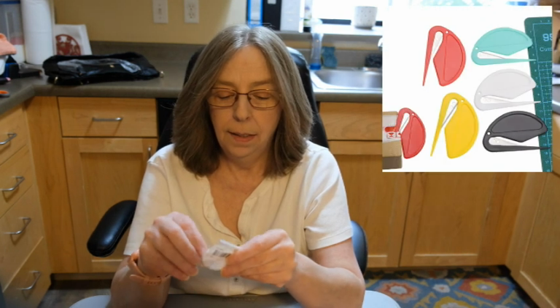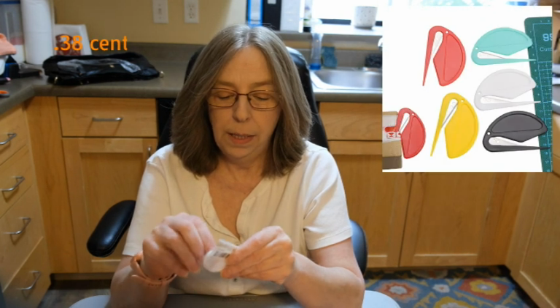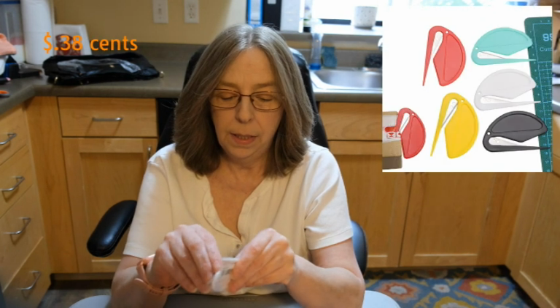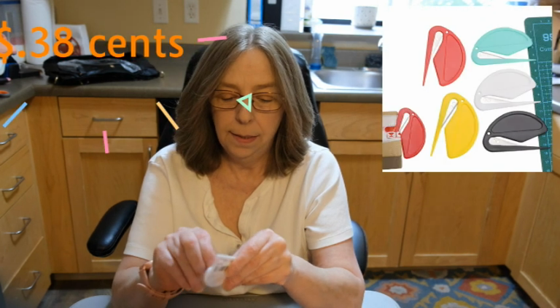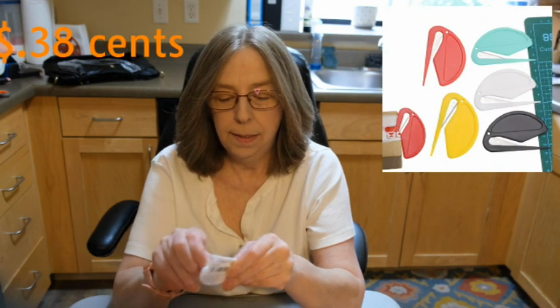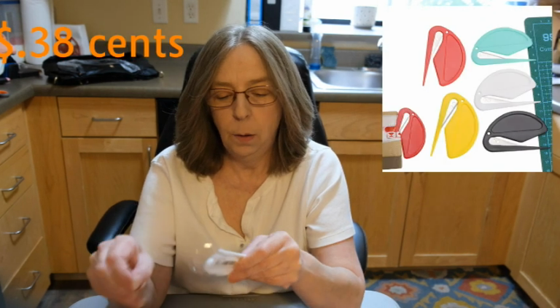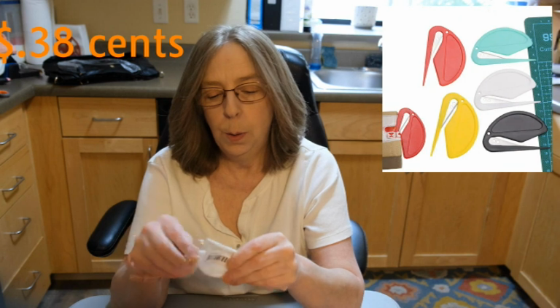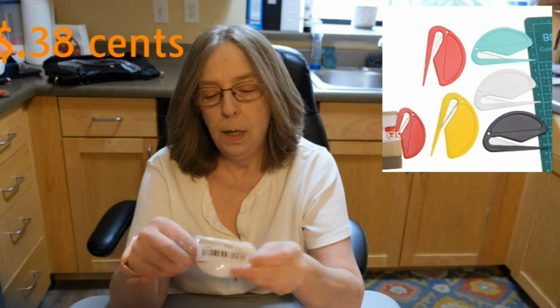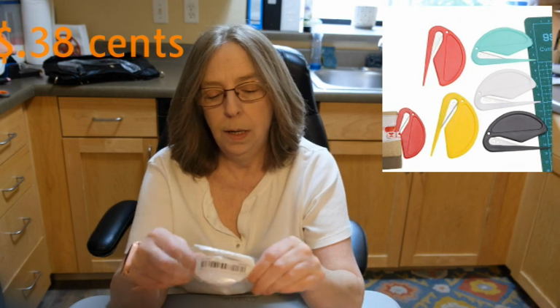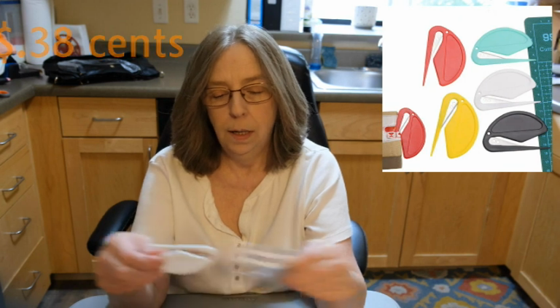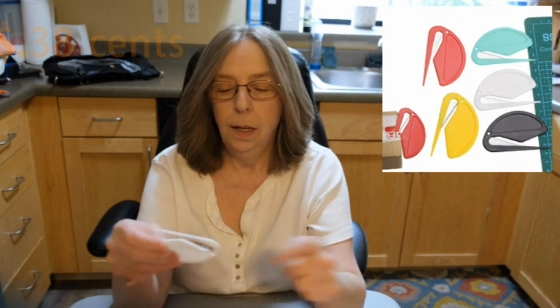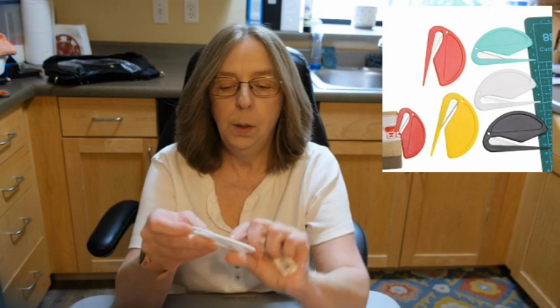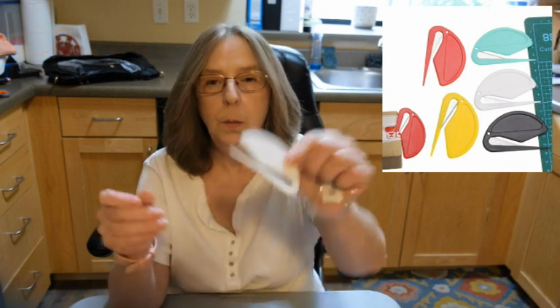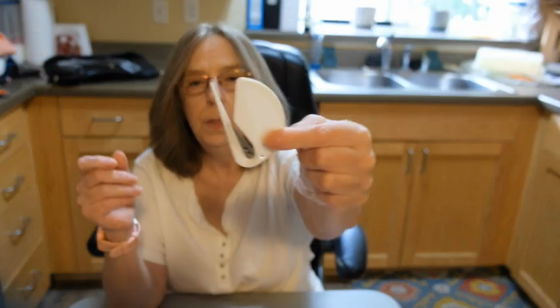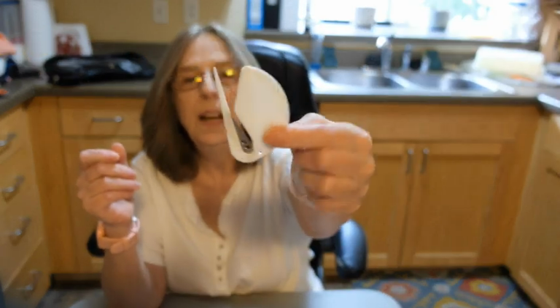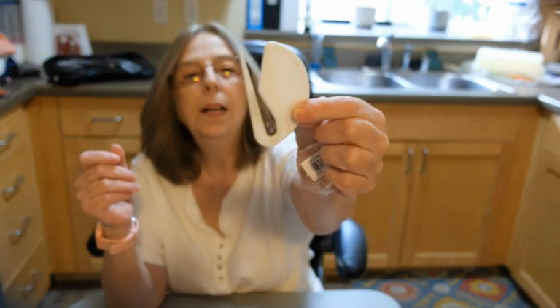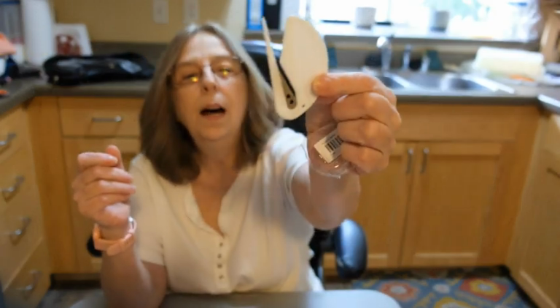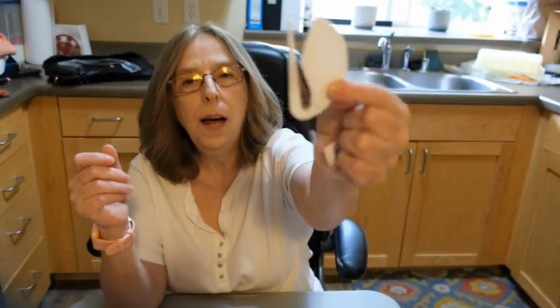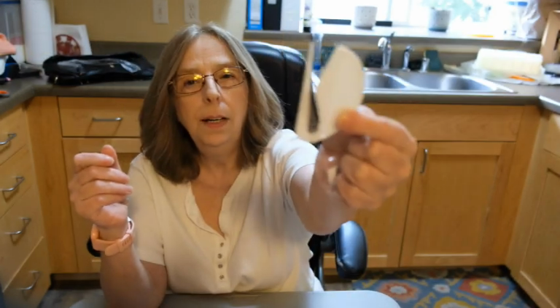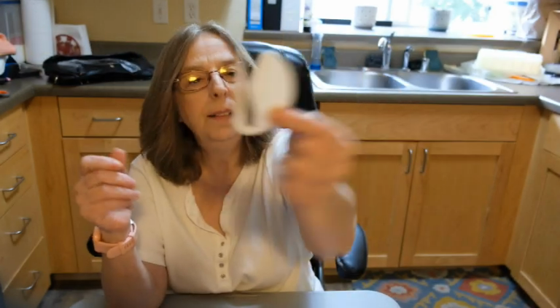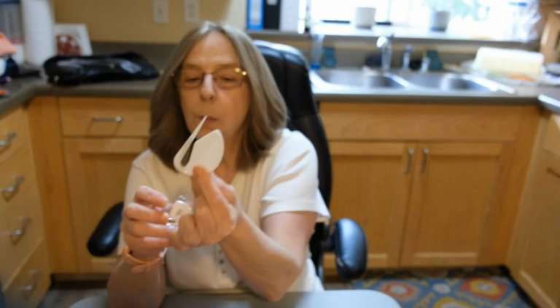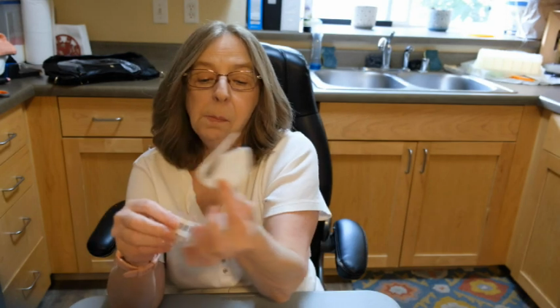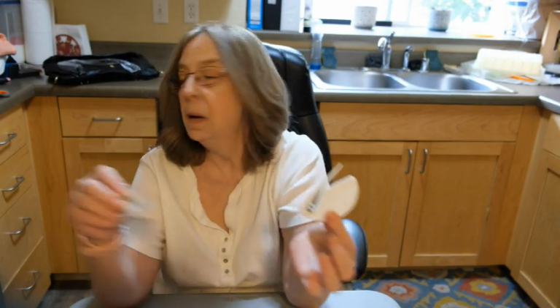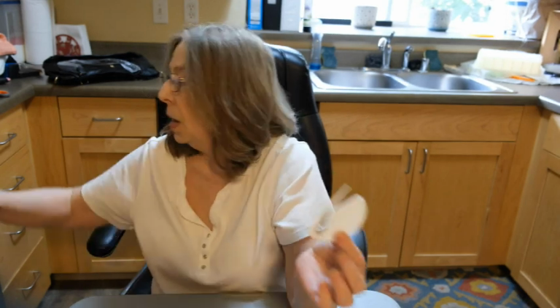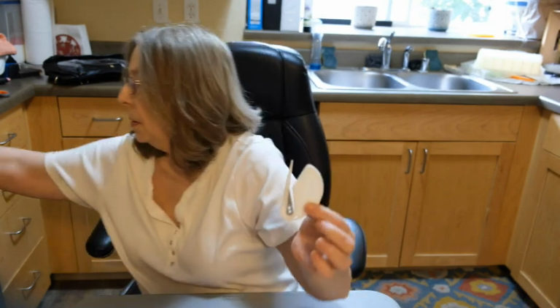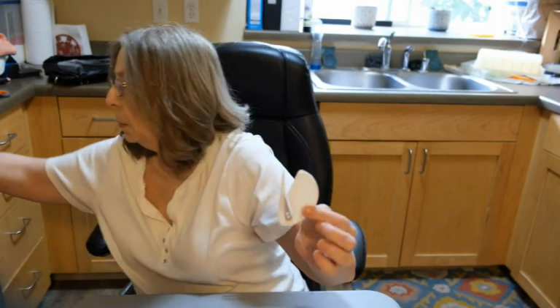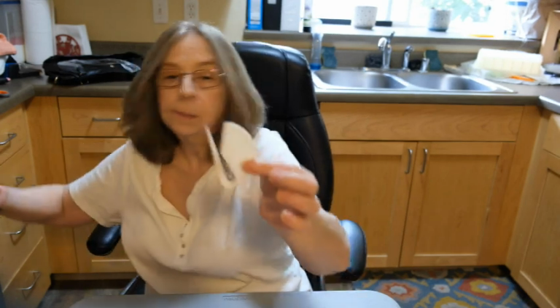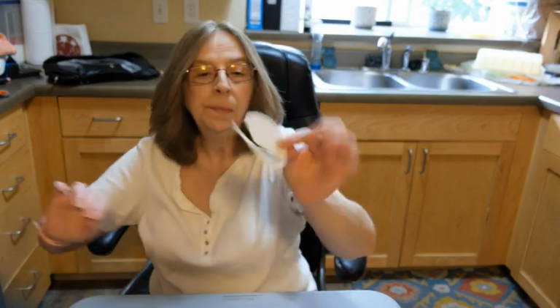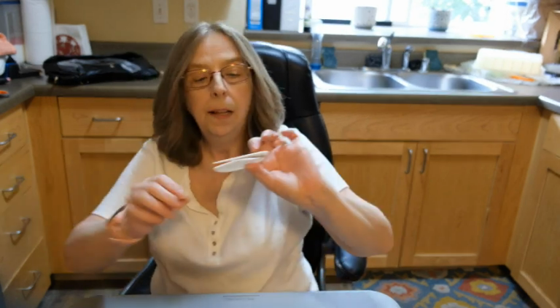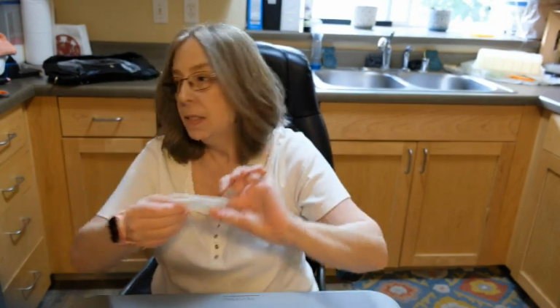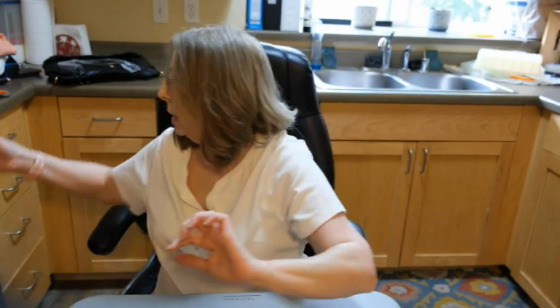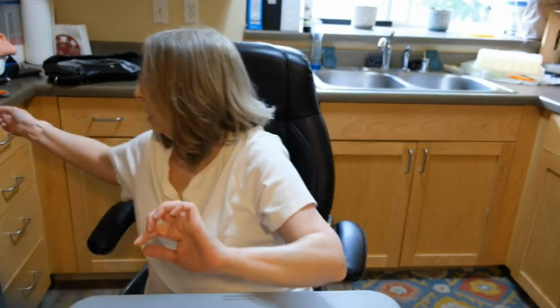Everybody knows what this is — it's a letter opener. I'm sure it'll do just fine. I don't have one; I lost mine. I don't know what happened to it, but I needed this.